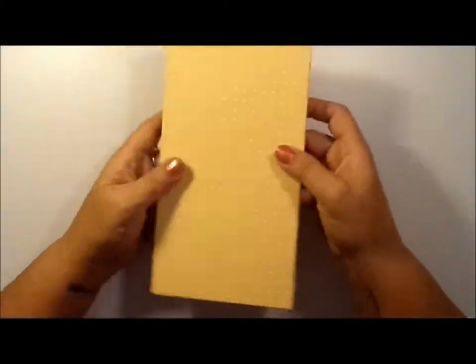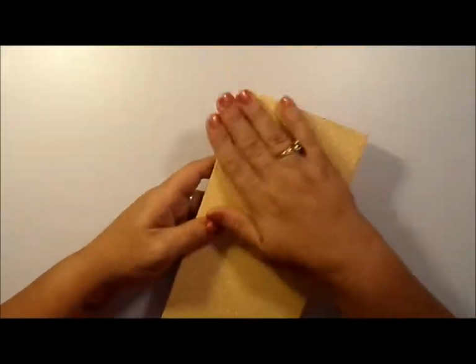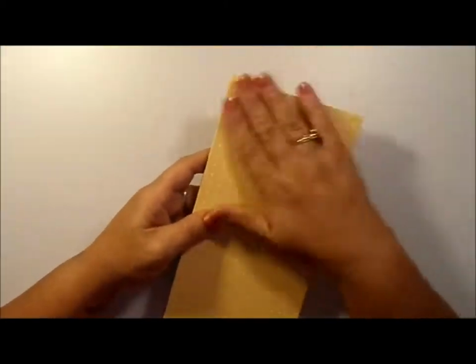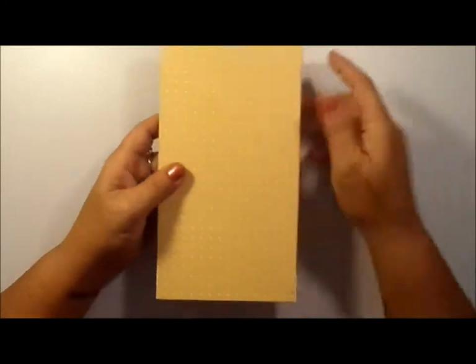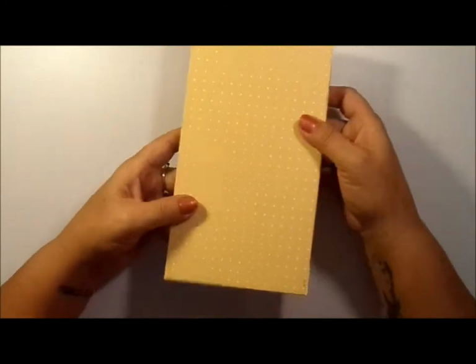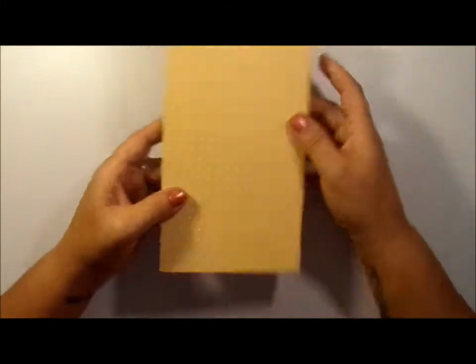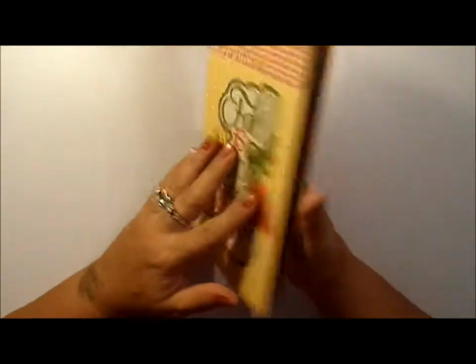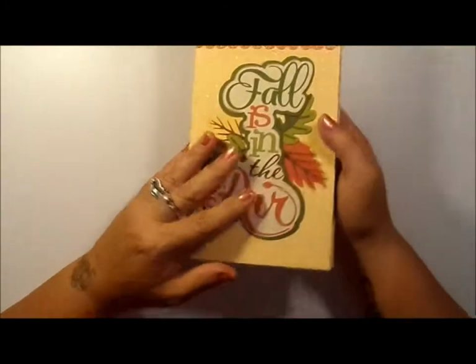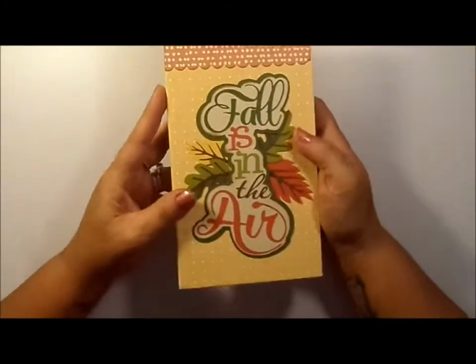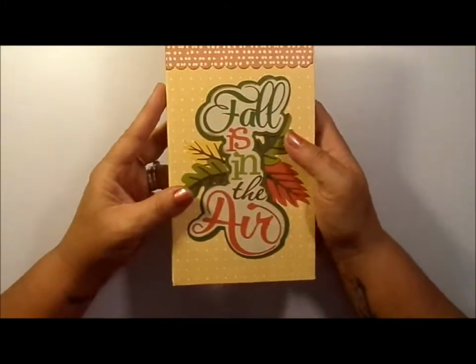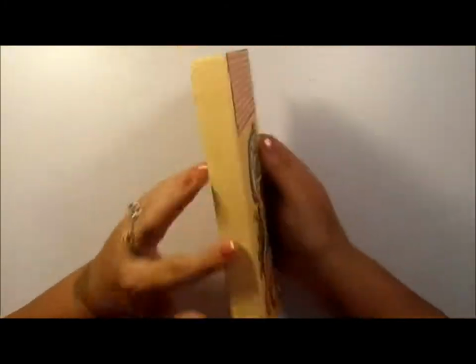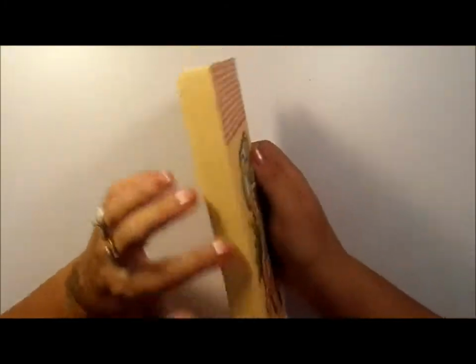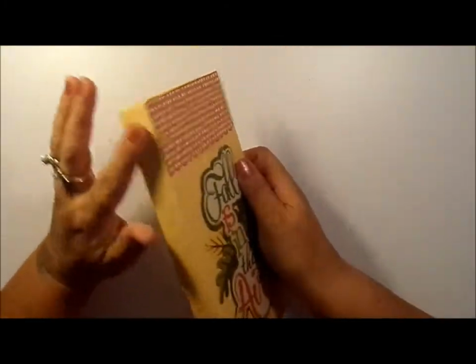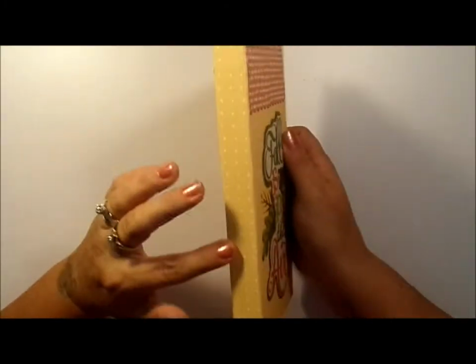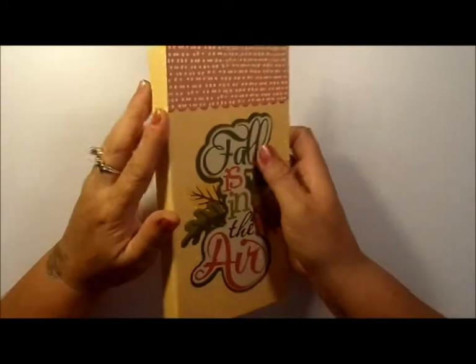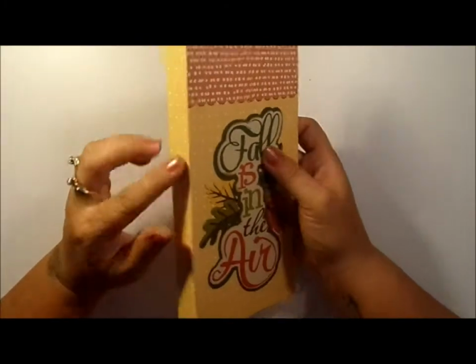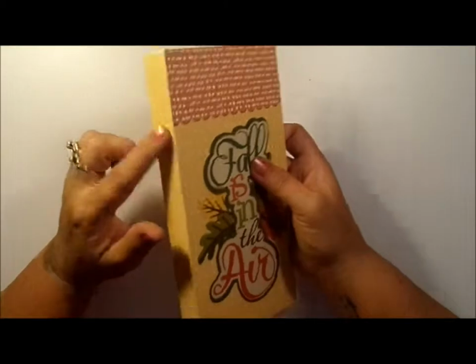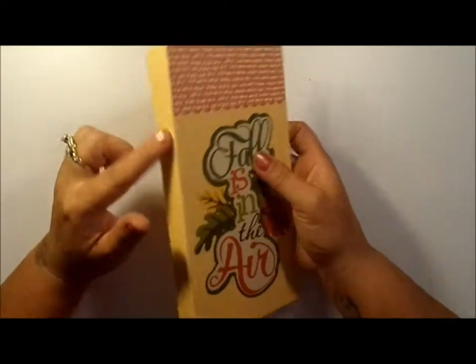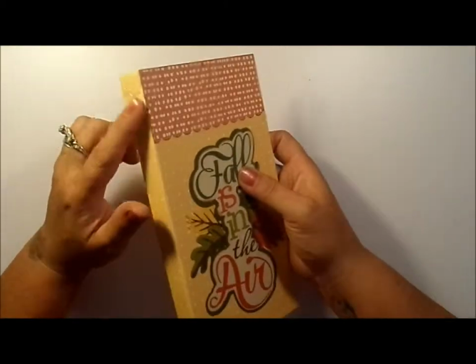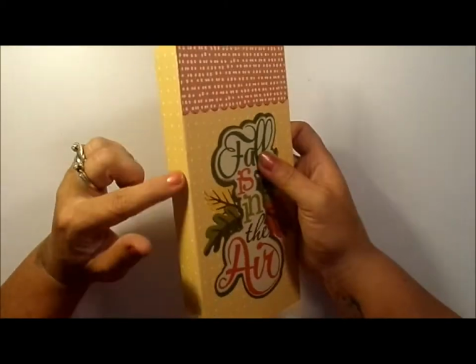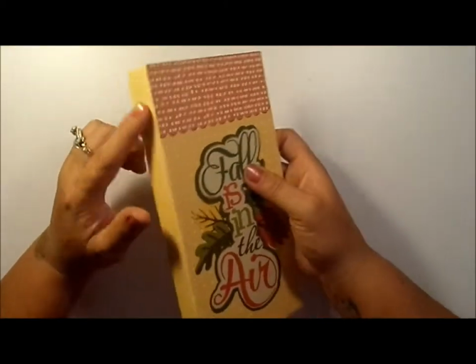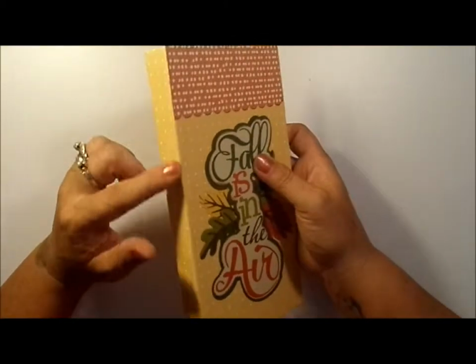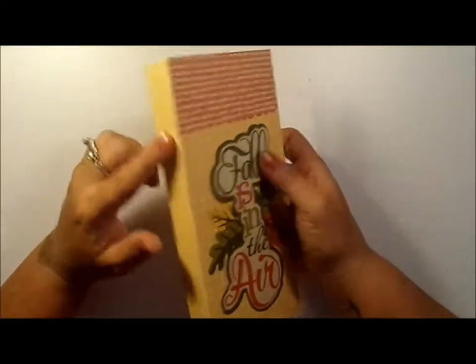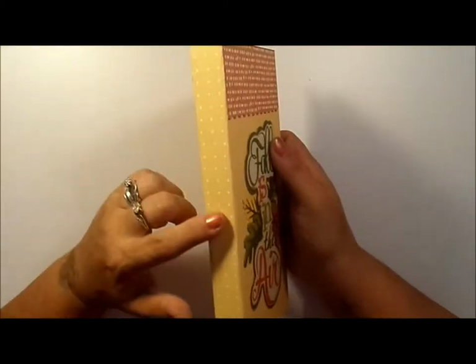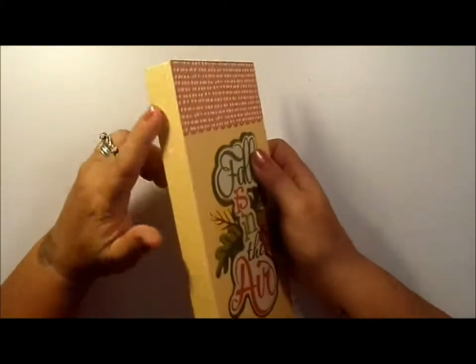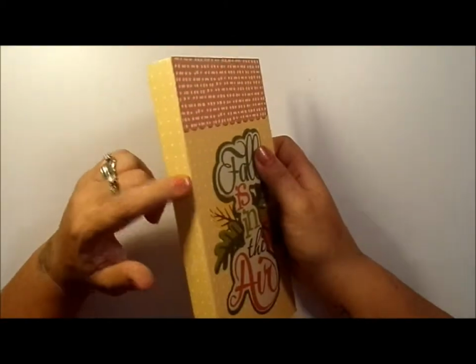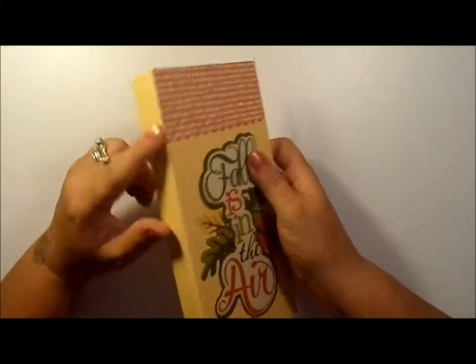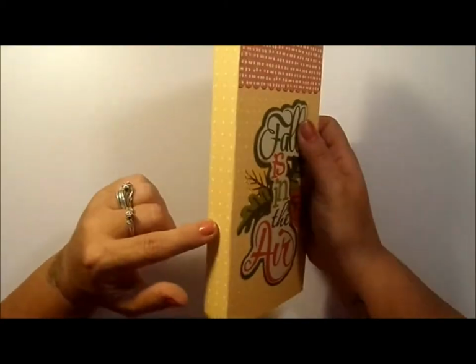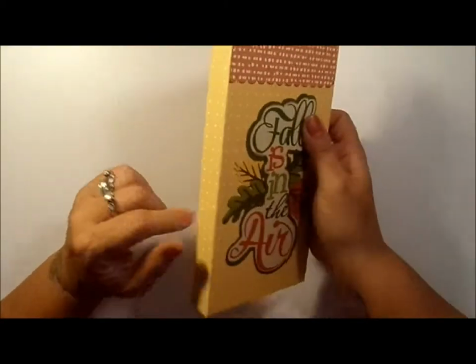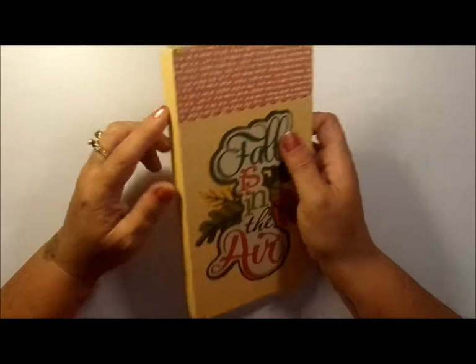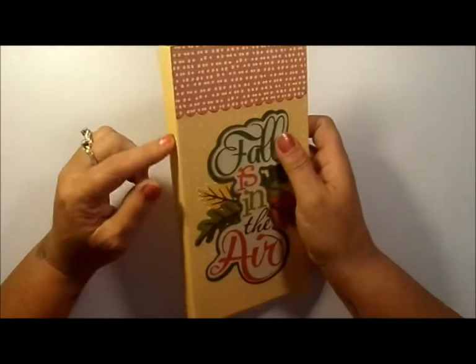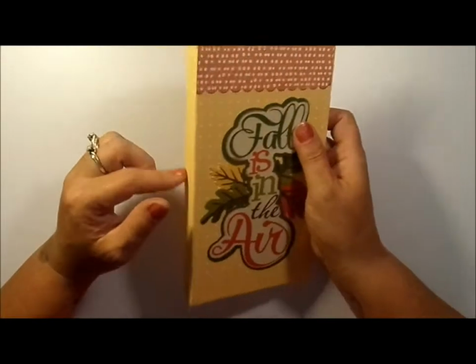And here's the back — nice and simple. And you can decorate the spine. She's done some with decoration on the spine, adding some tools, some ribbon, a charm.